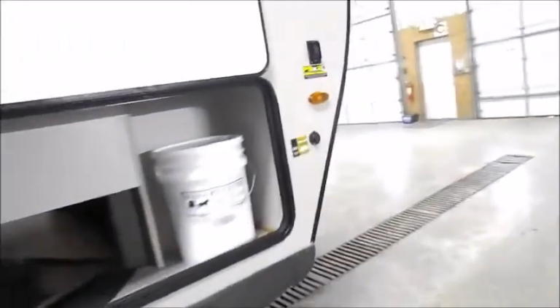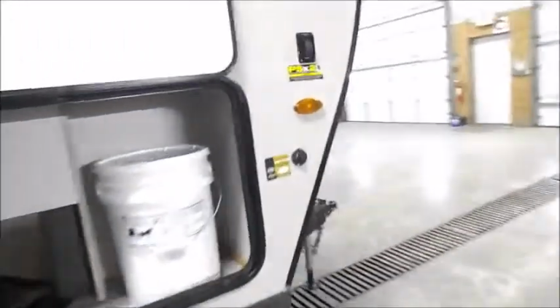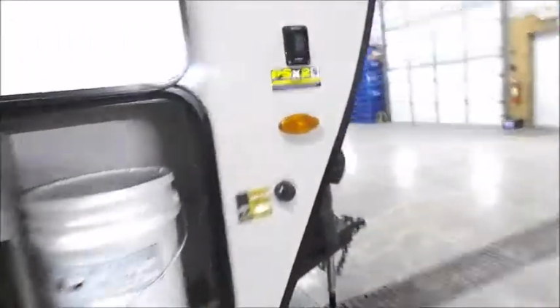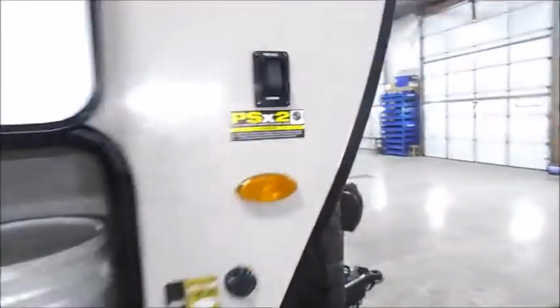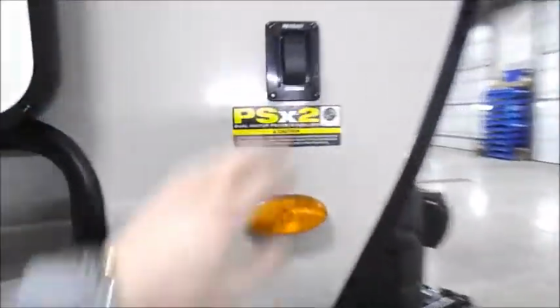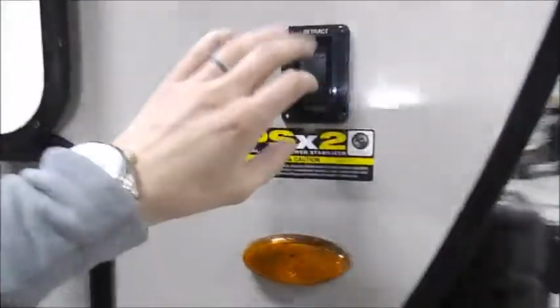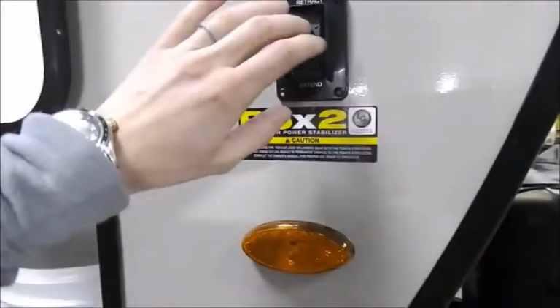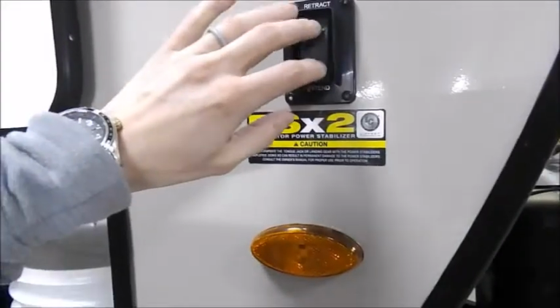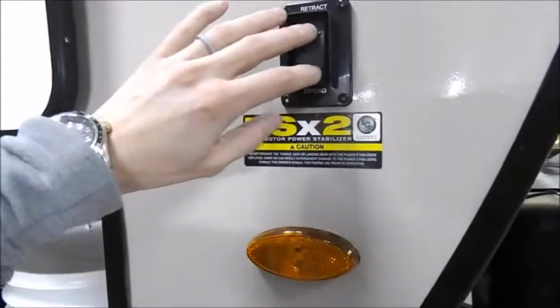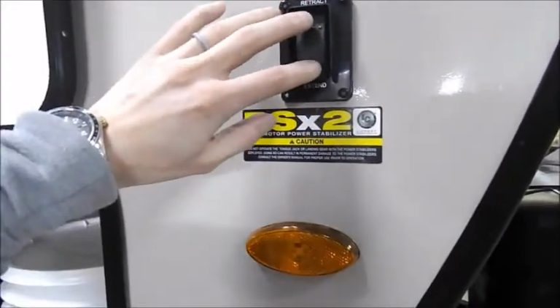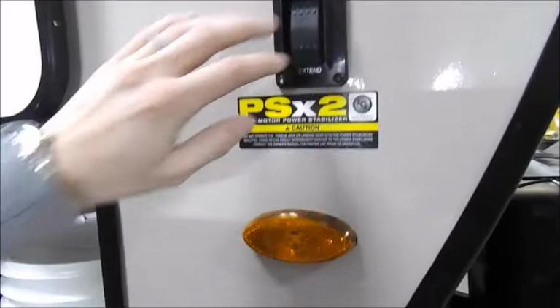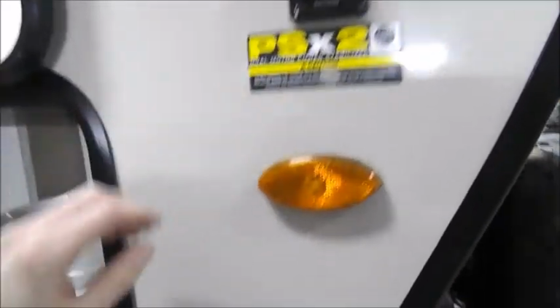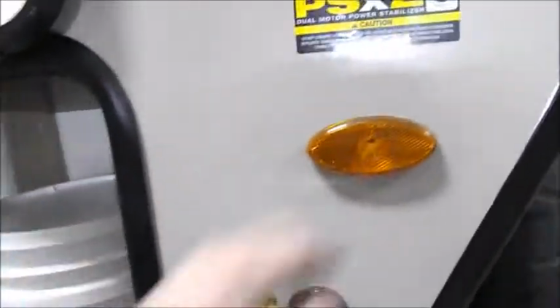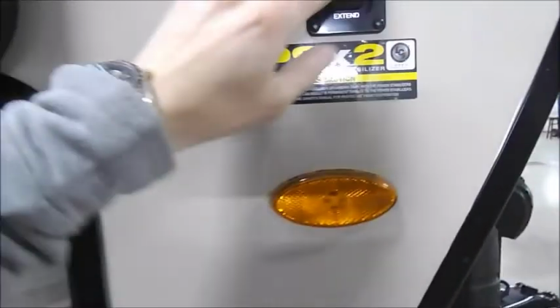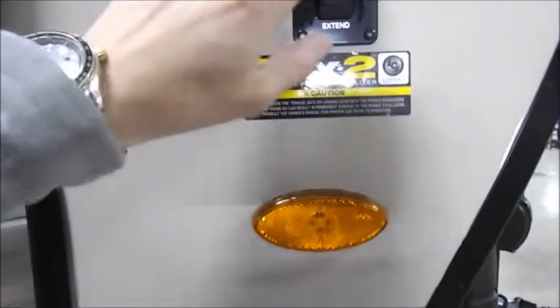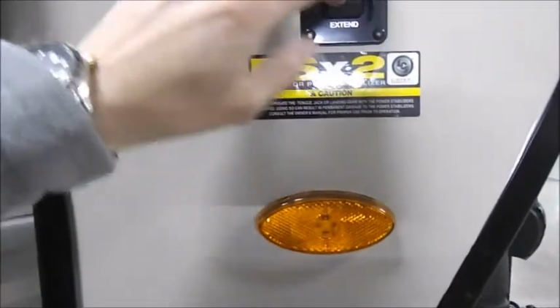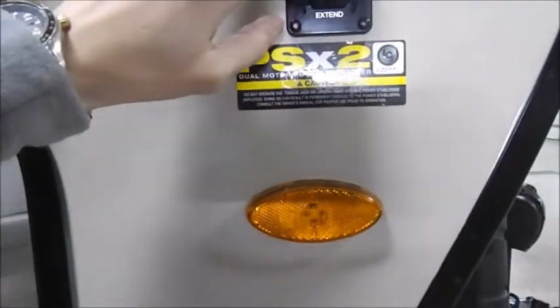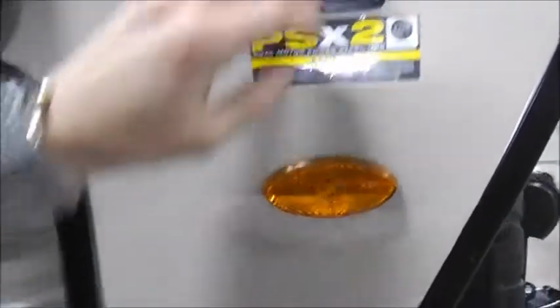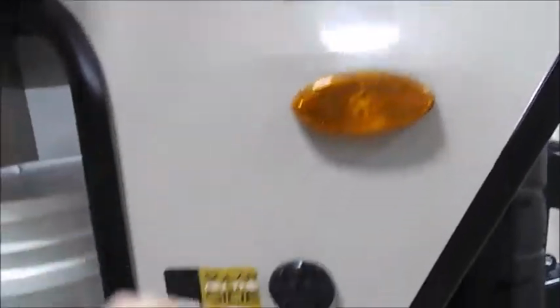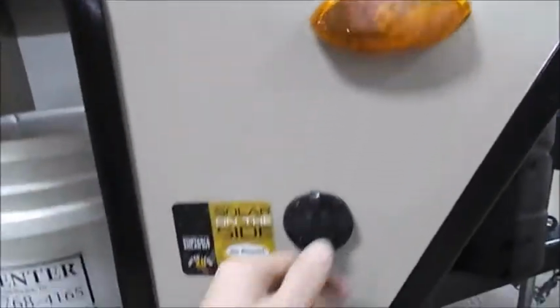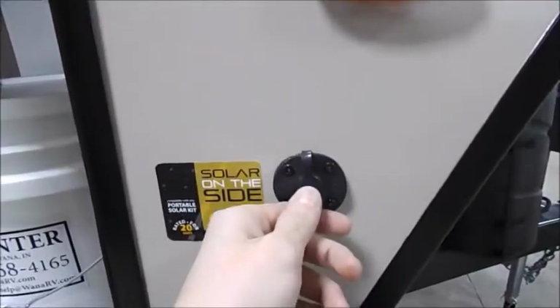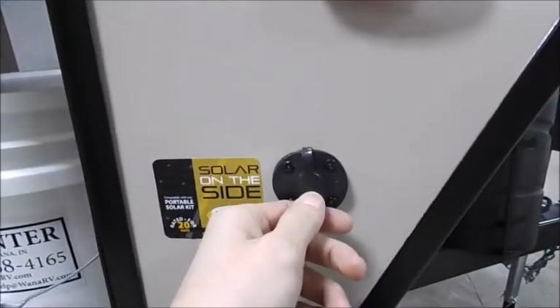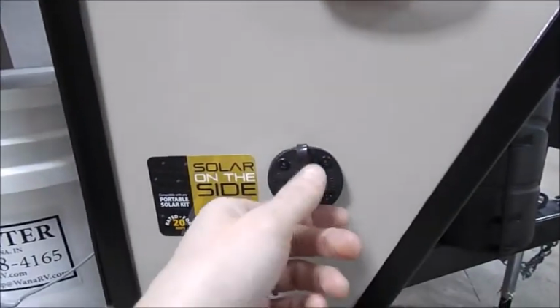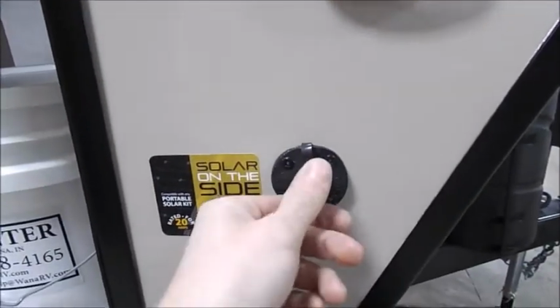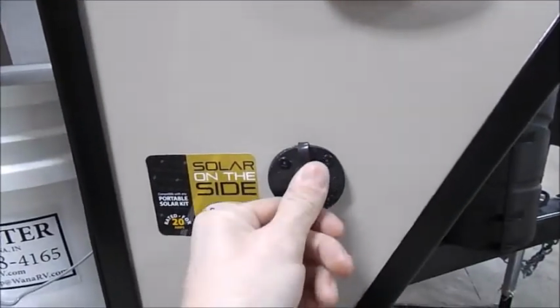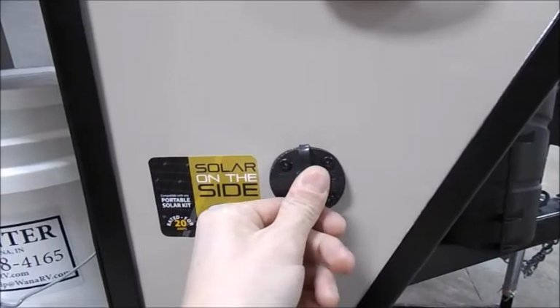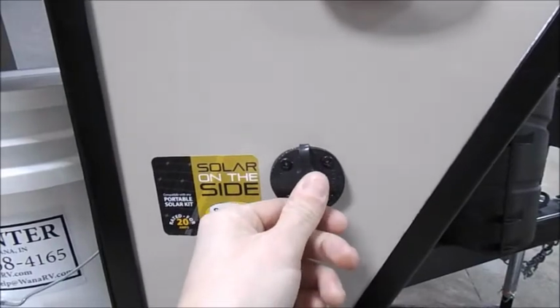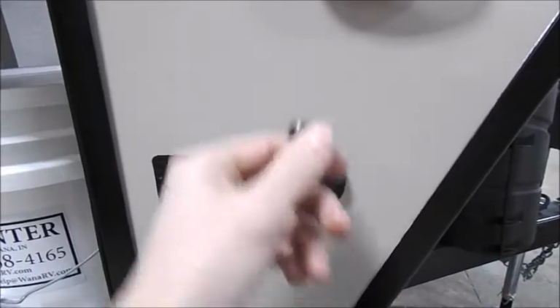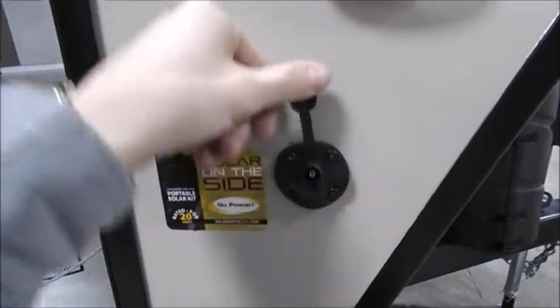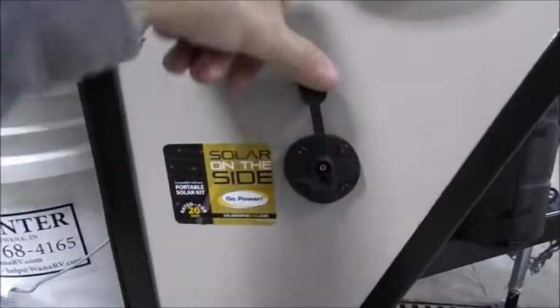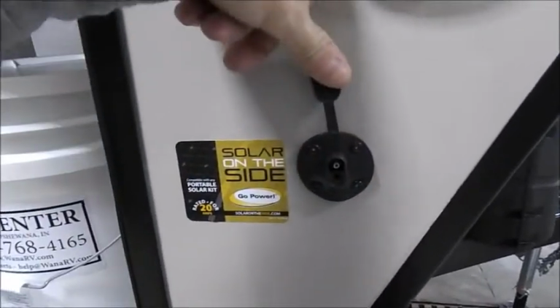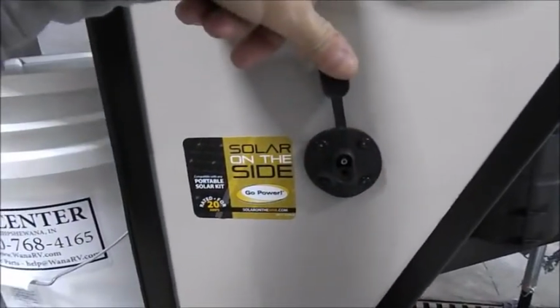On the front right corner you'll have your front power stabilizer jacks — that is the button to extend and retract. And then your solar panel prep spot where you can put a tripod solar panel on as well.